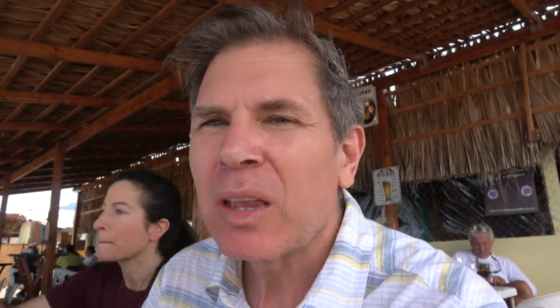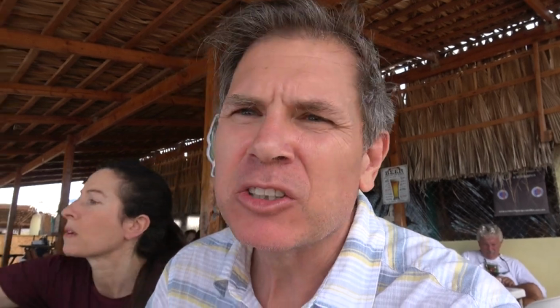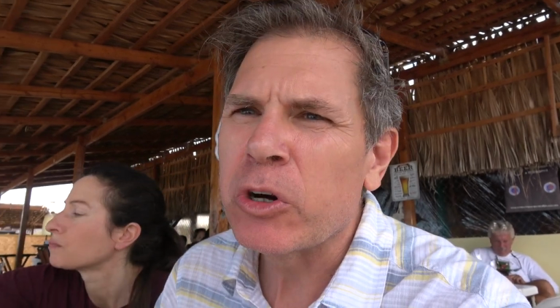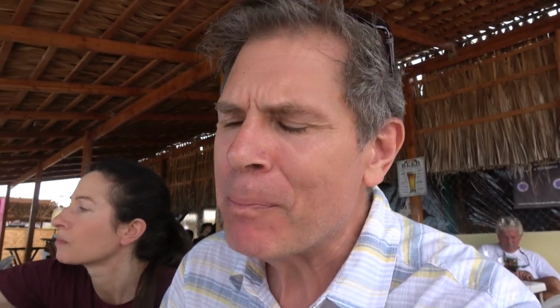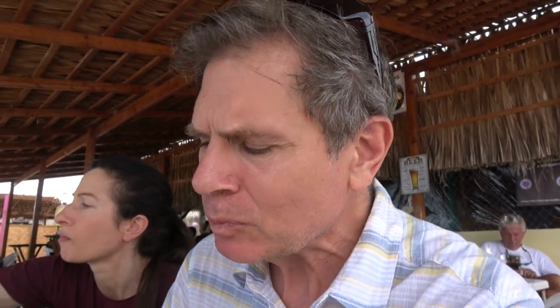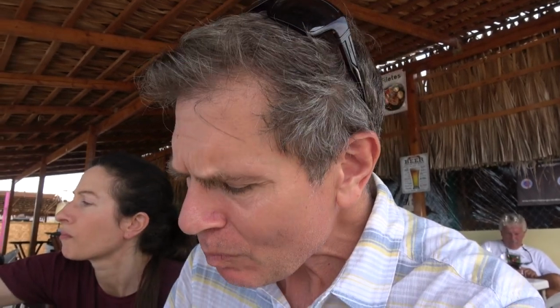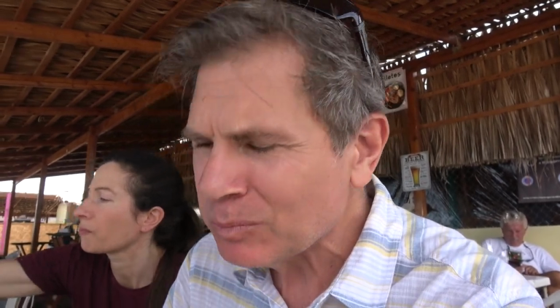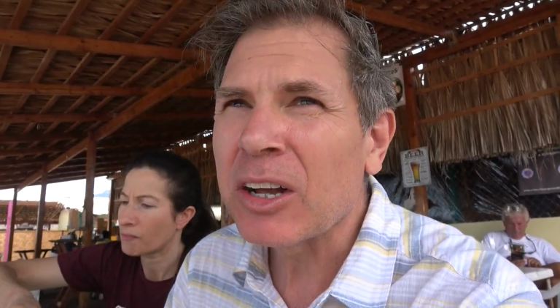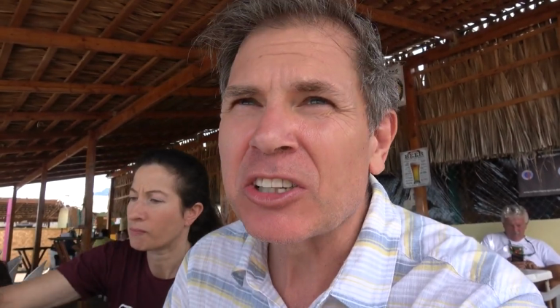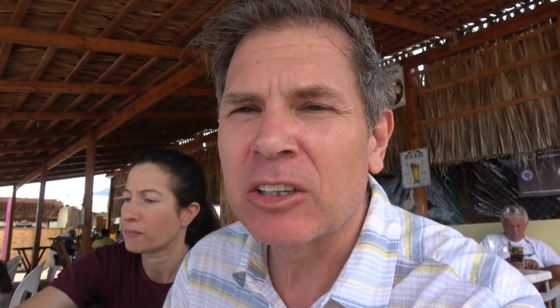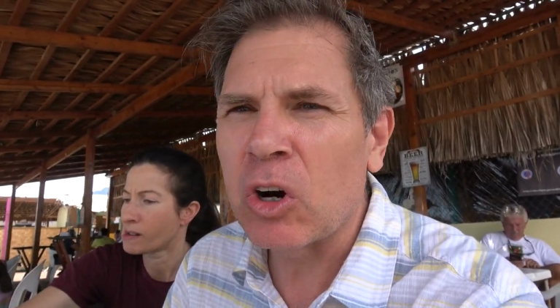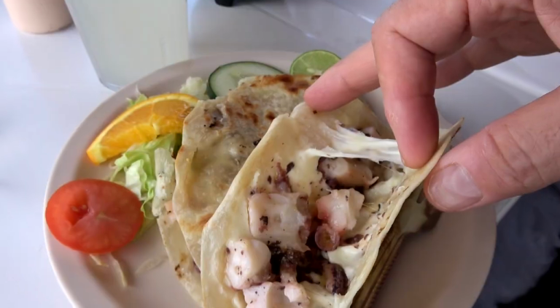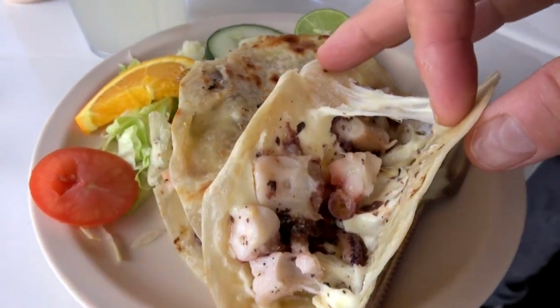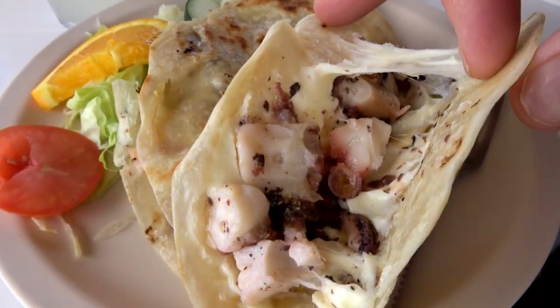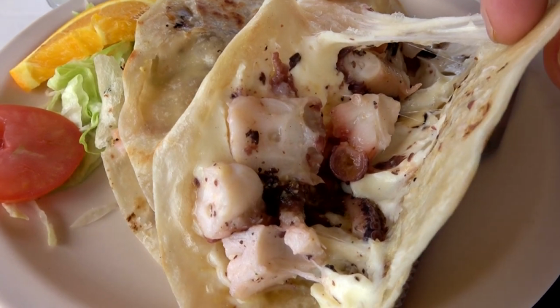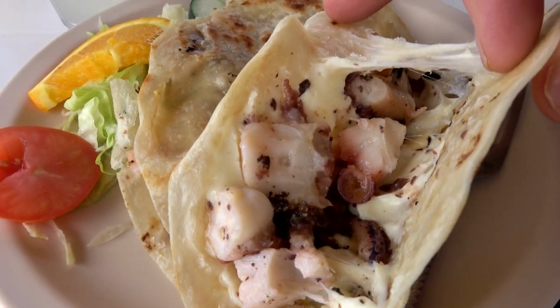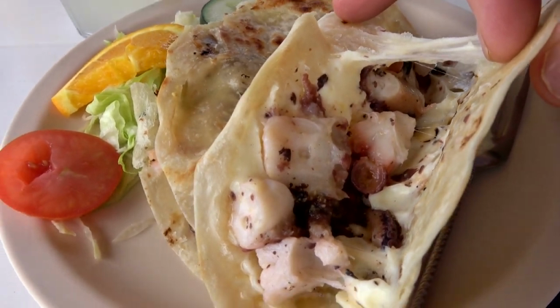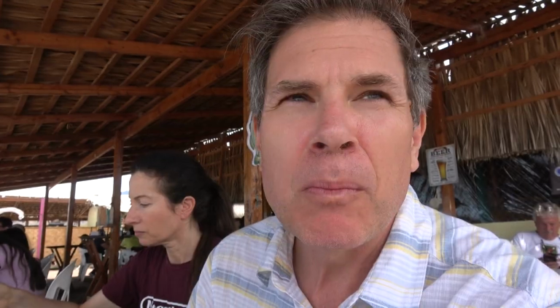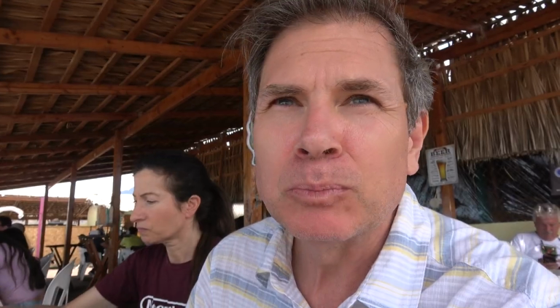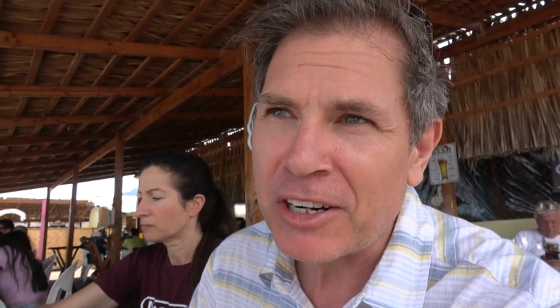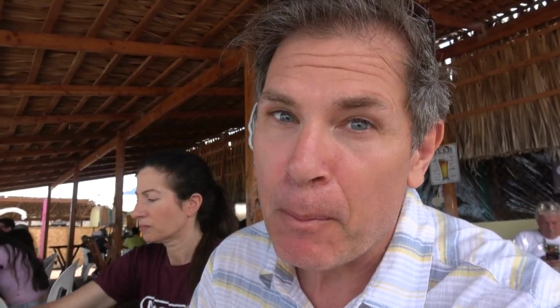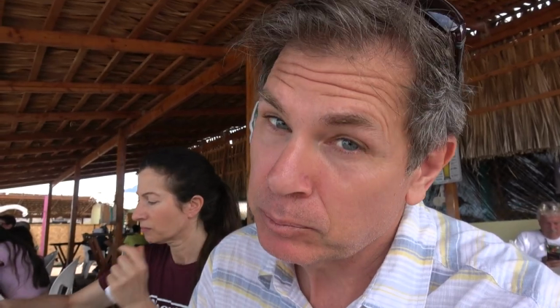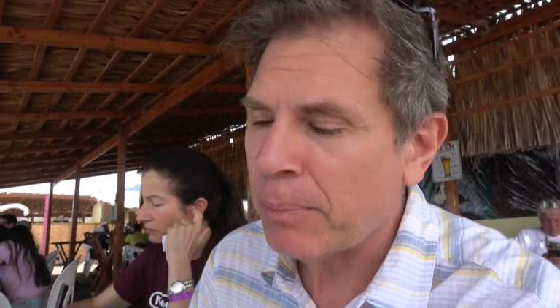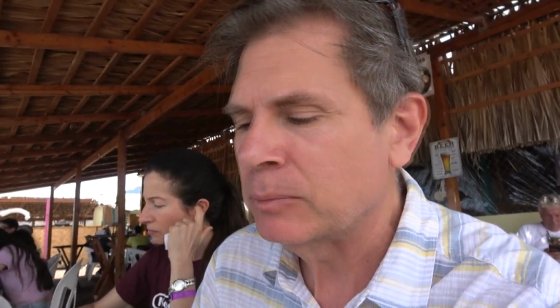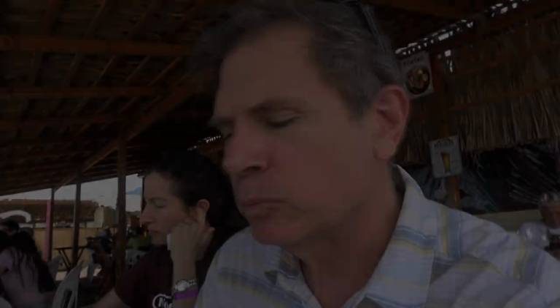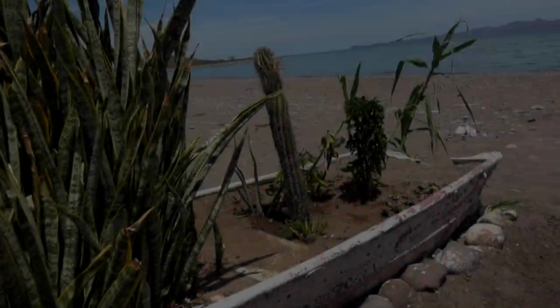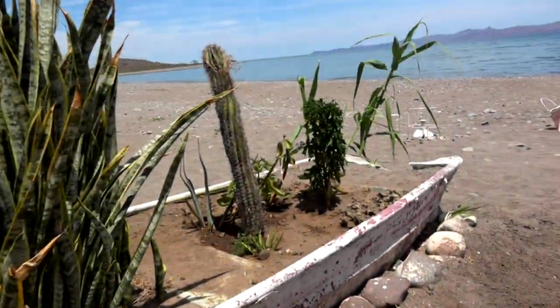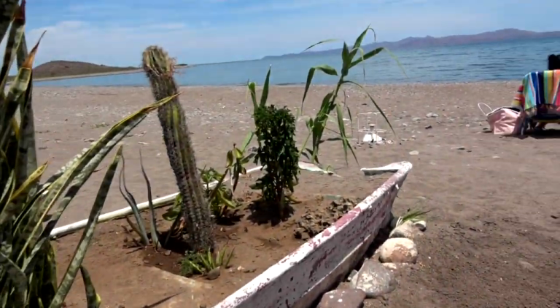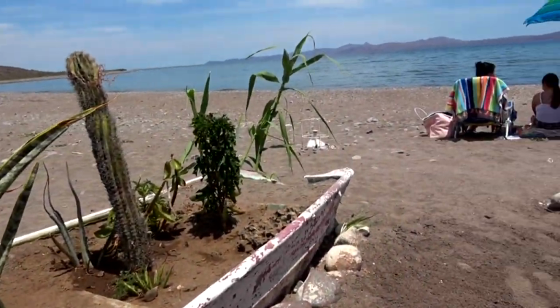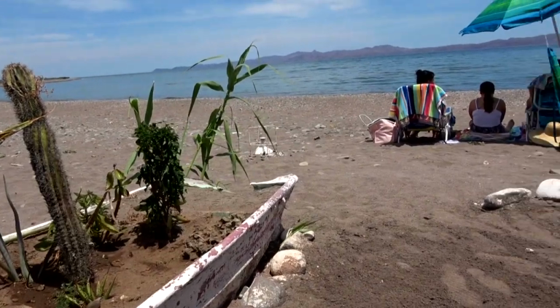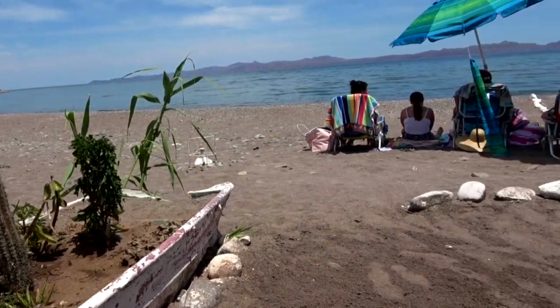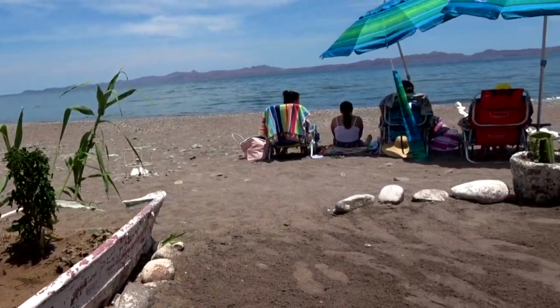That is so good. Sauteed in a little garlic, some butter. Simple perfection. Octopus tacos on the Sea of Cortez.